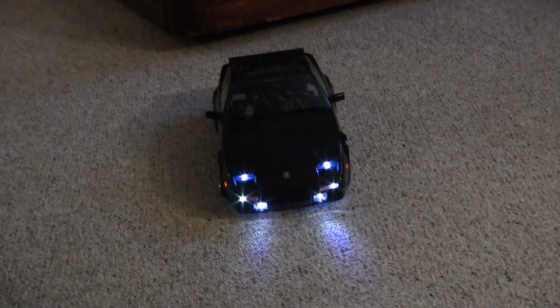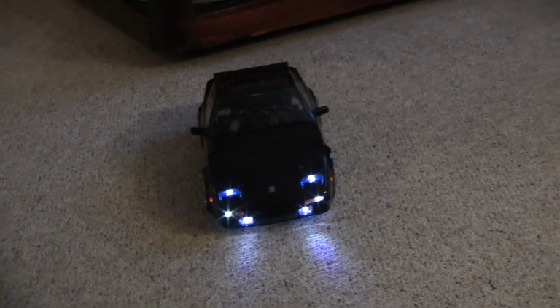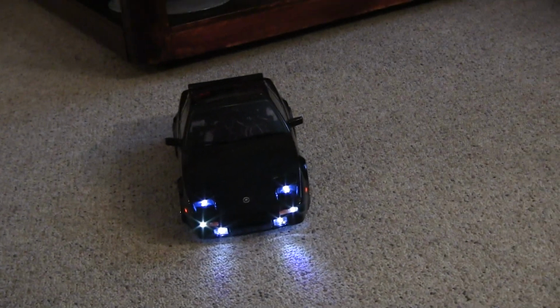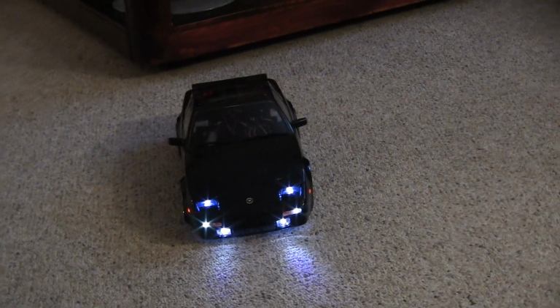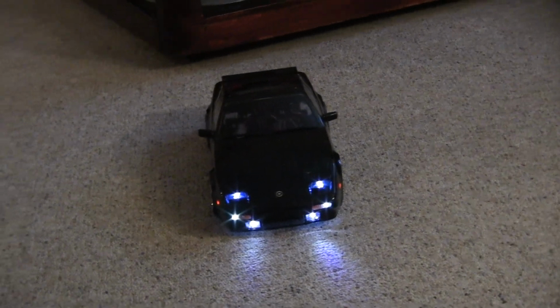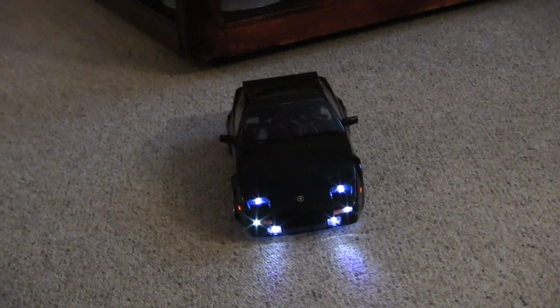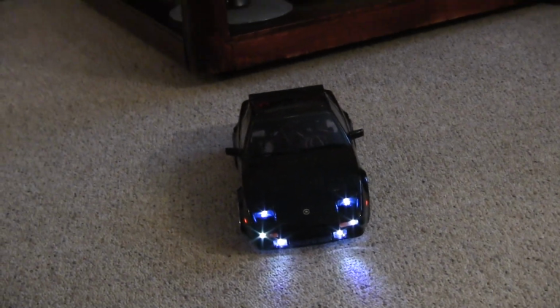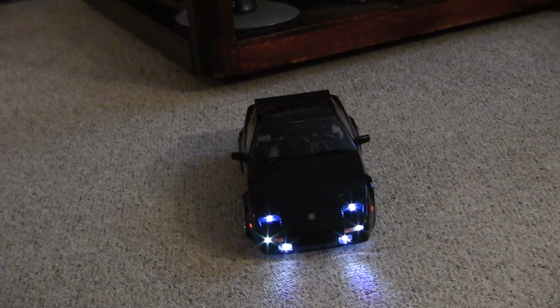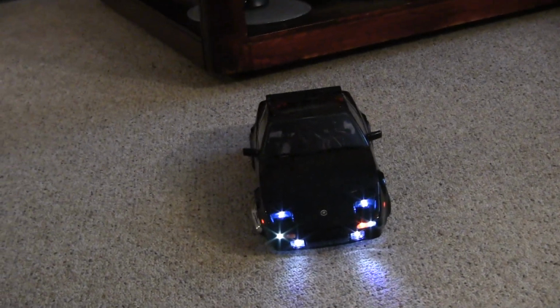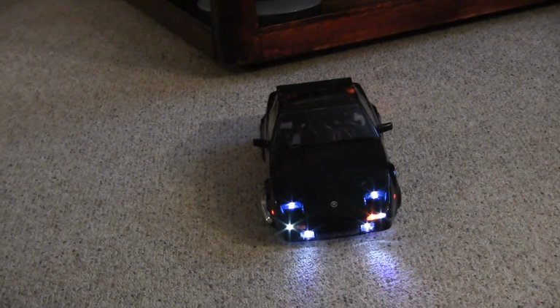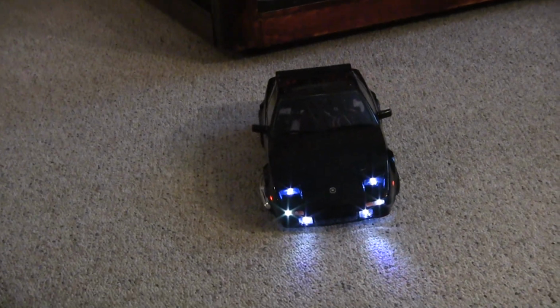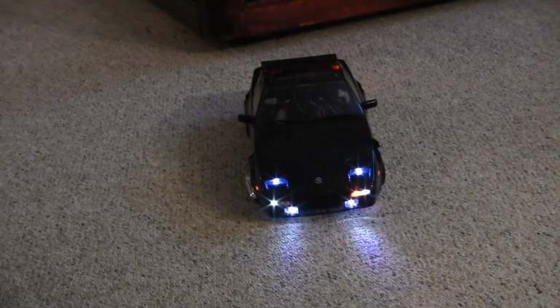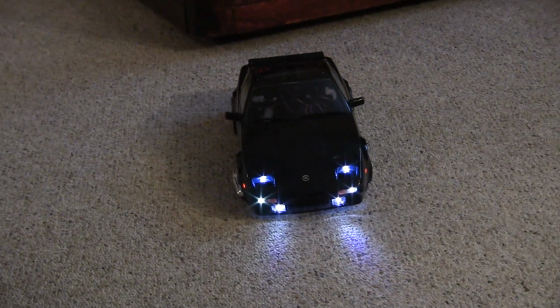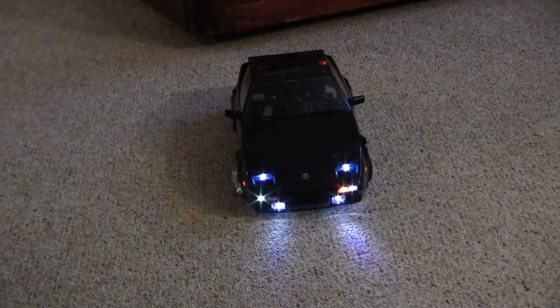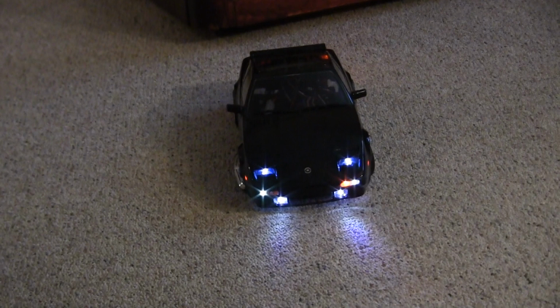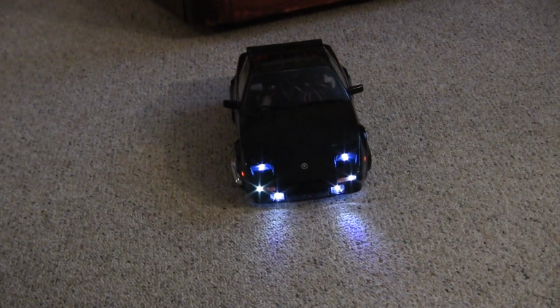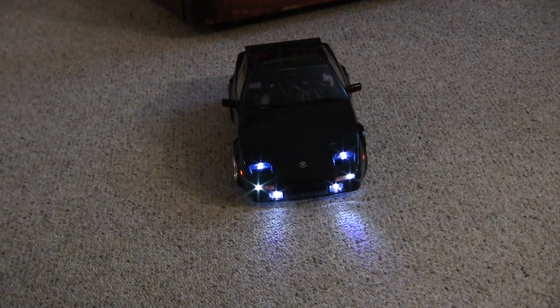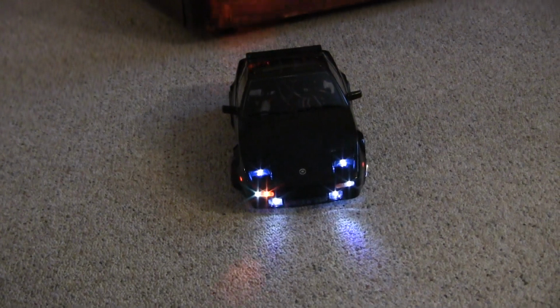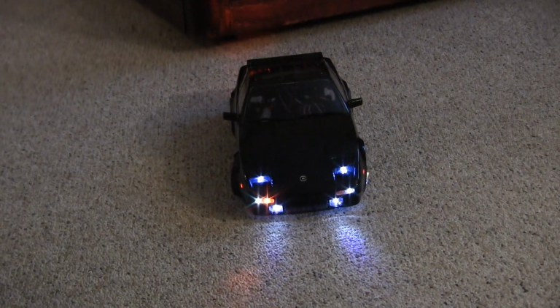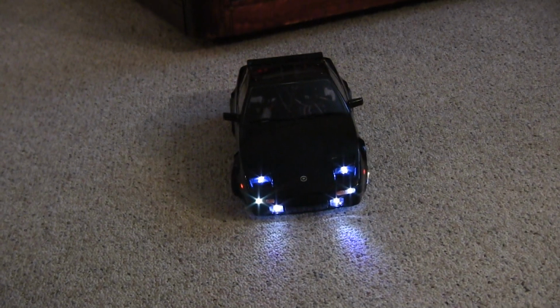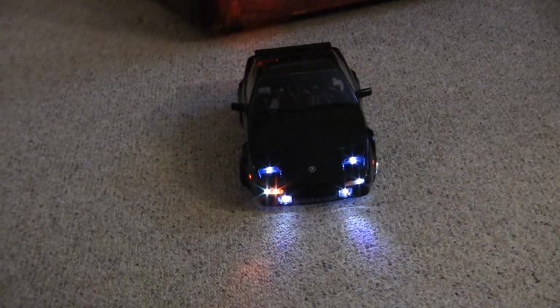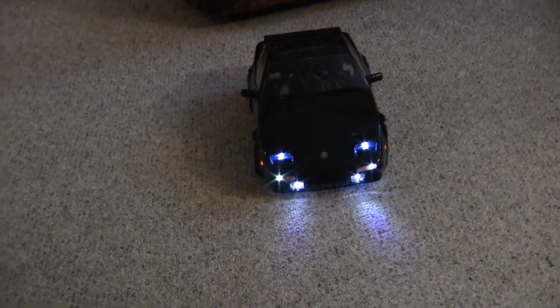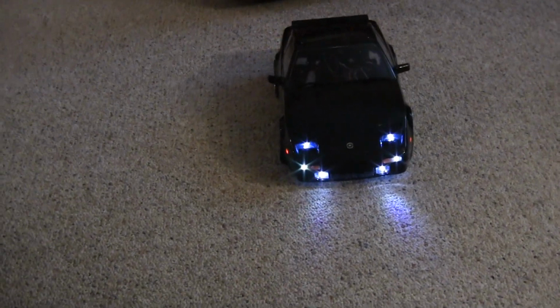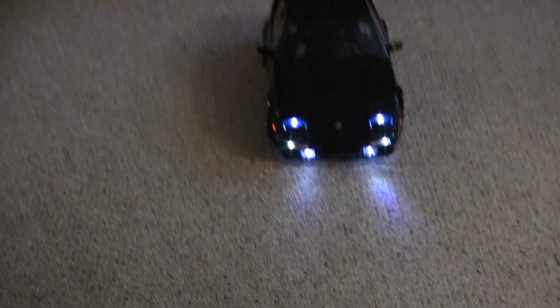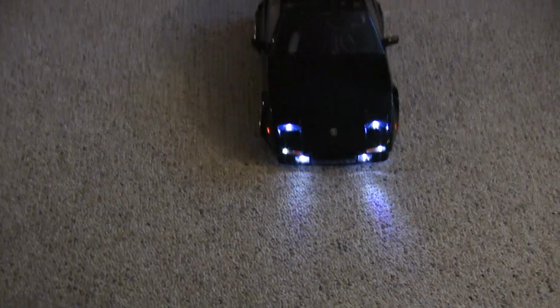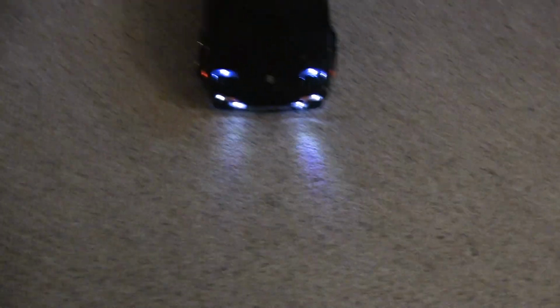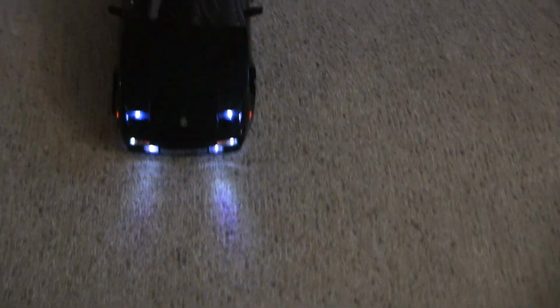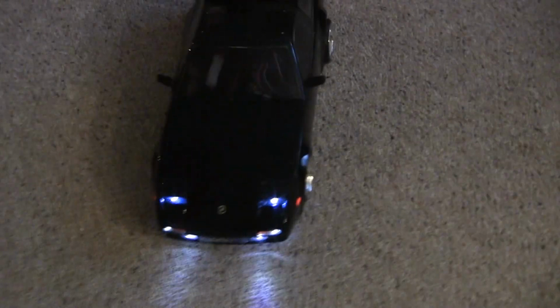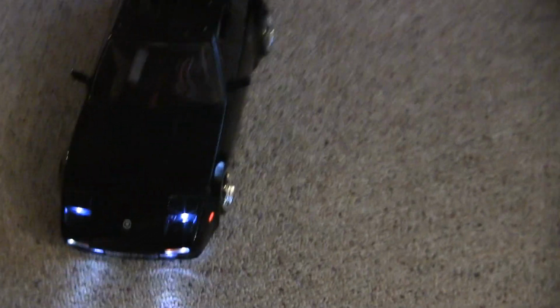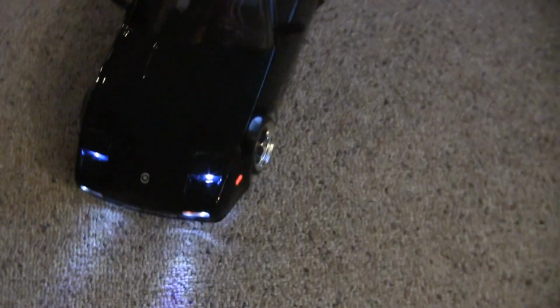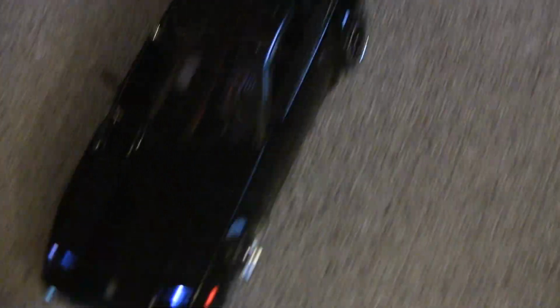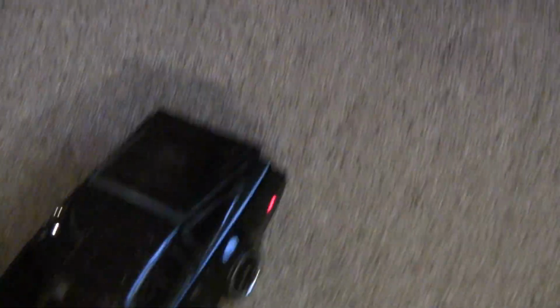Obviously this is the front with the LEDs. It actually has working turn signals — there it is going left and here it is going right. So all the lighting is working. Side markers too.